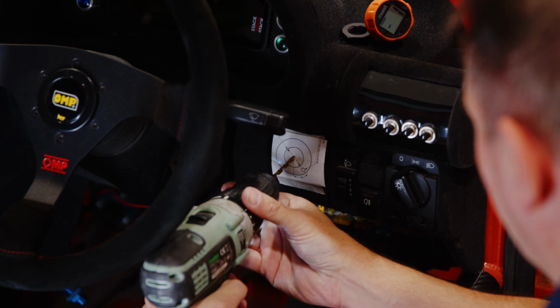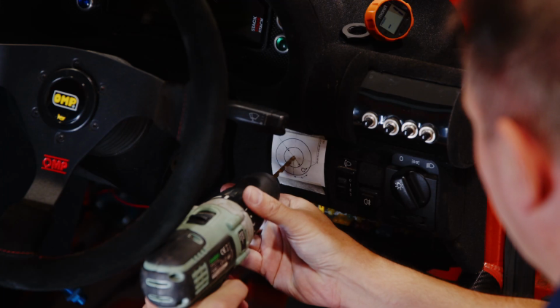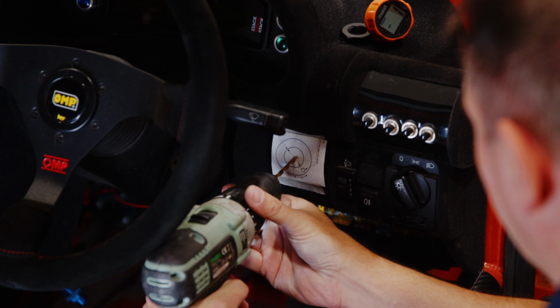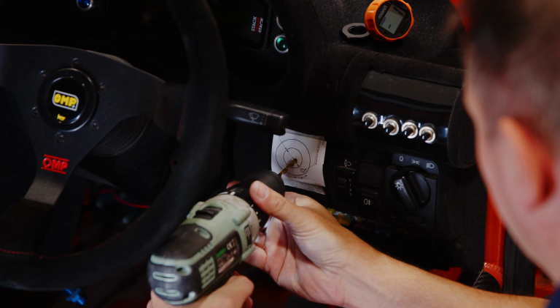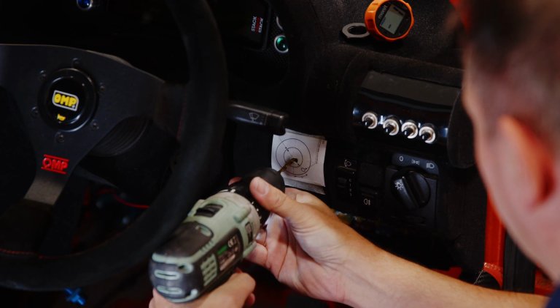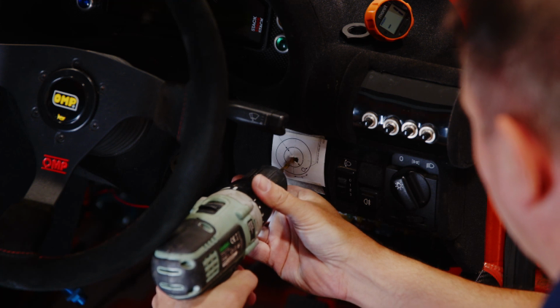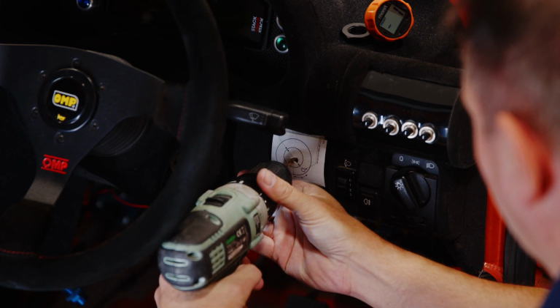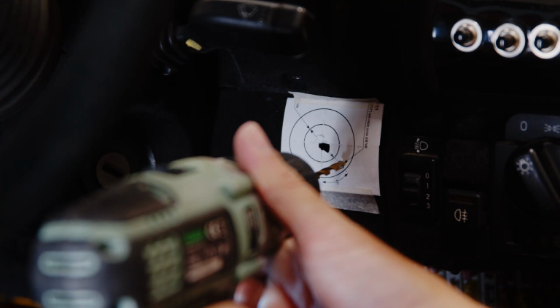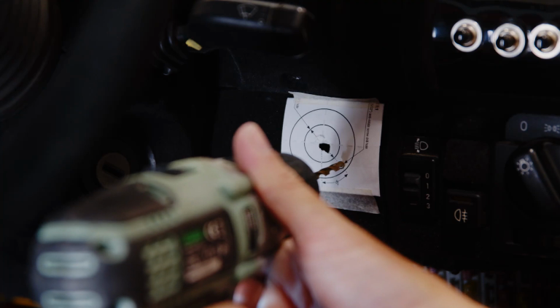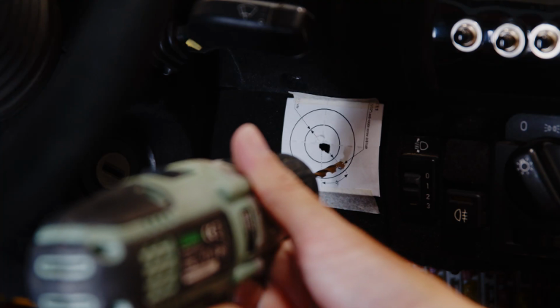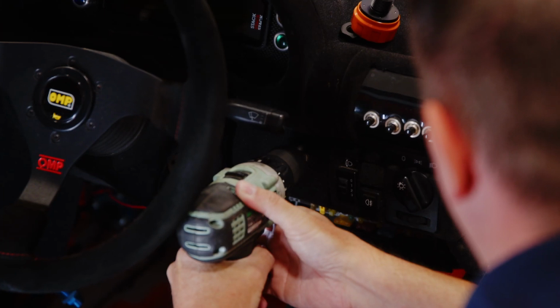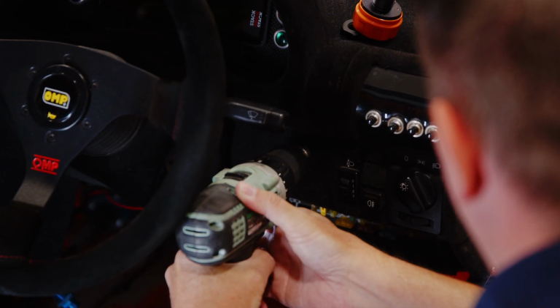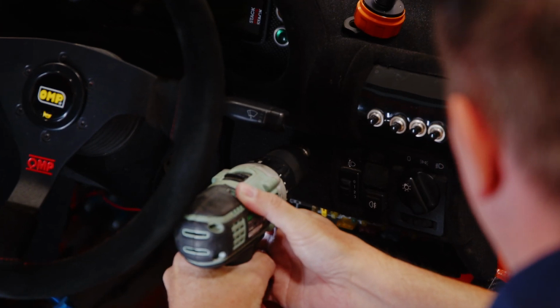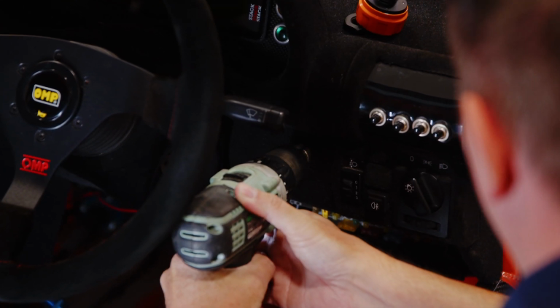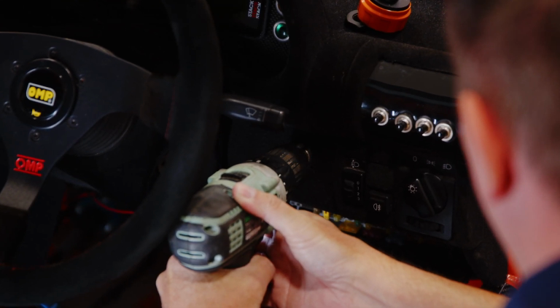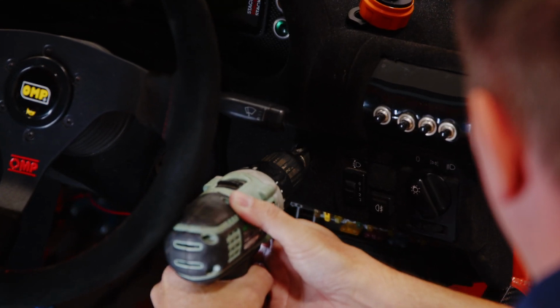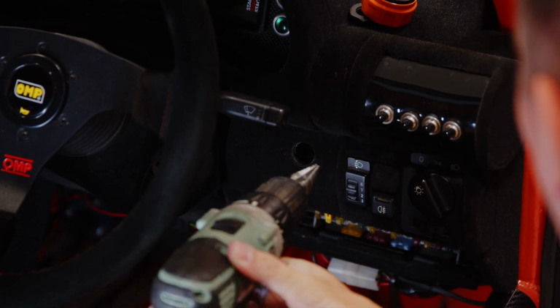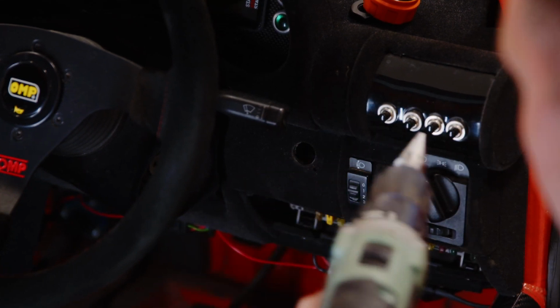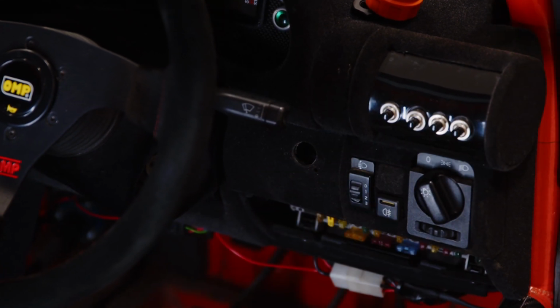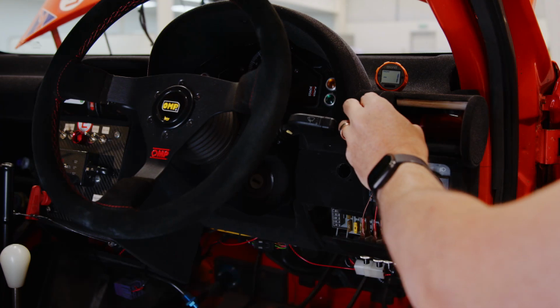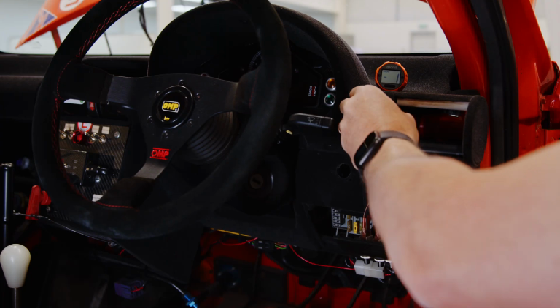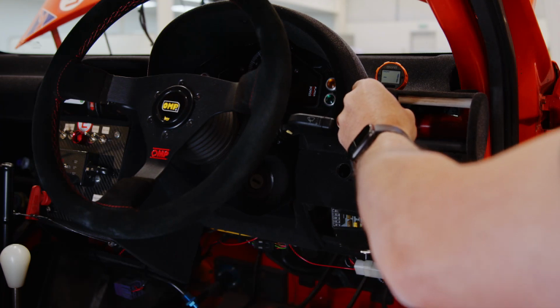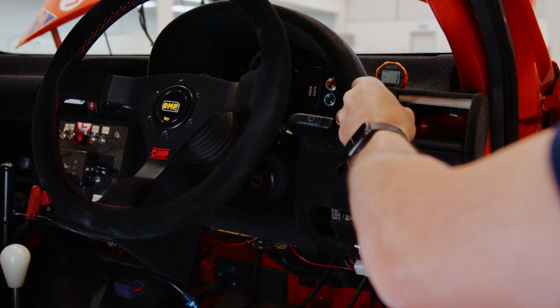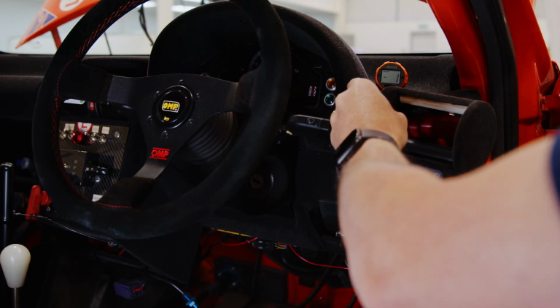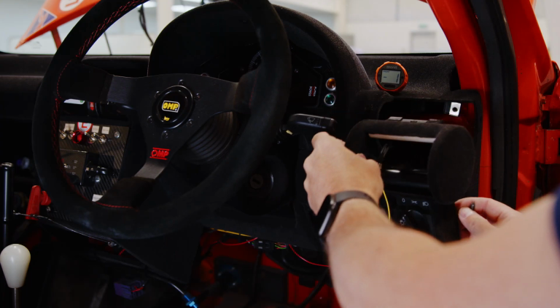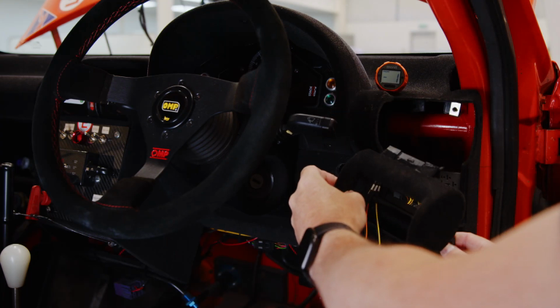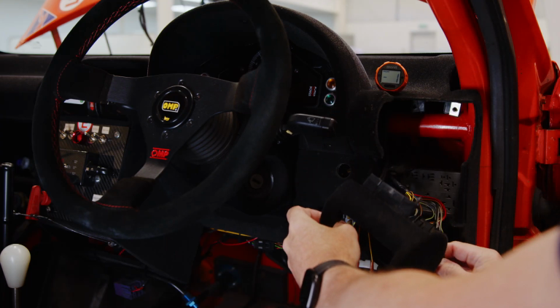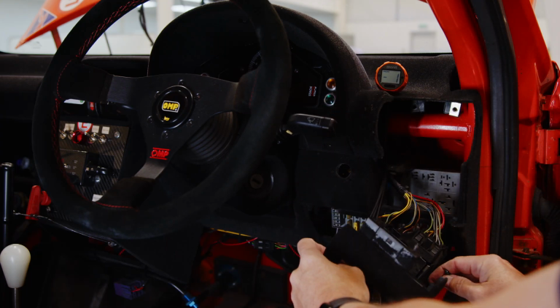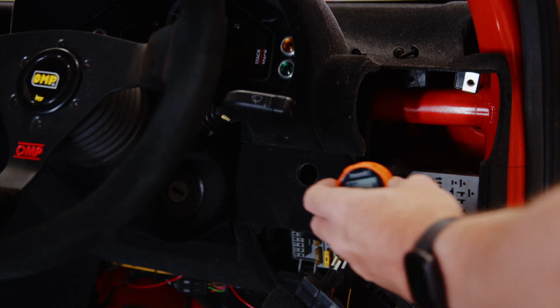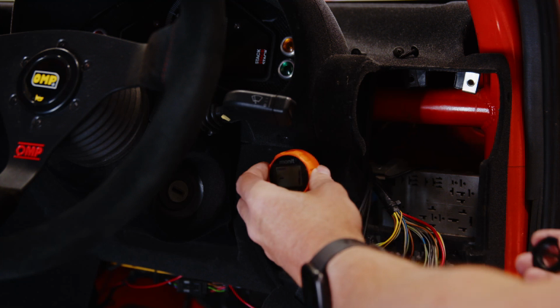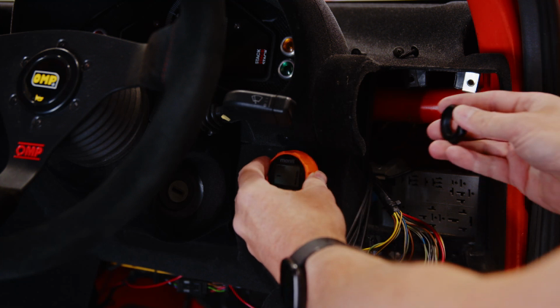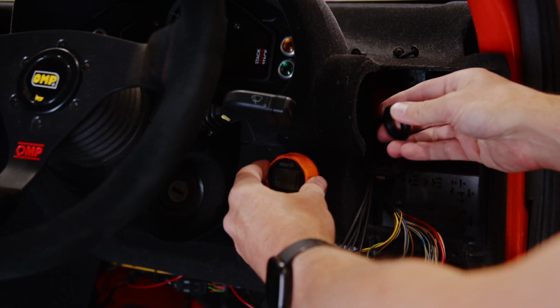Start by drilling a pilot hole and the anti-rotation screw hole. Now drill the 20mm hole ready for fitting. You may need to remove some trim panels for access. Now you can test fit your dial.